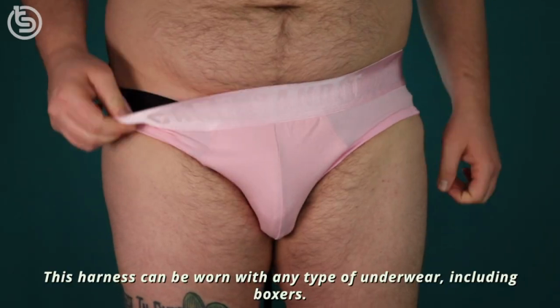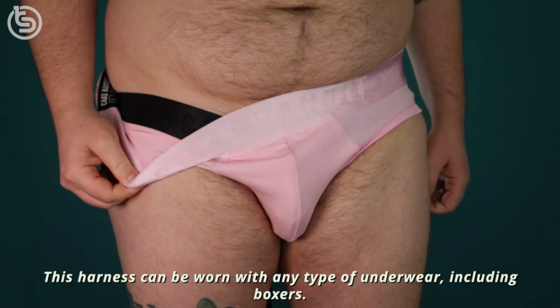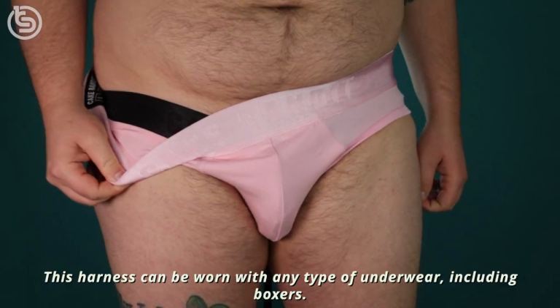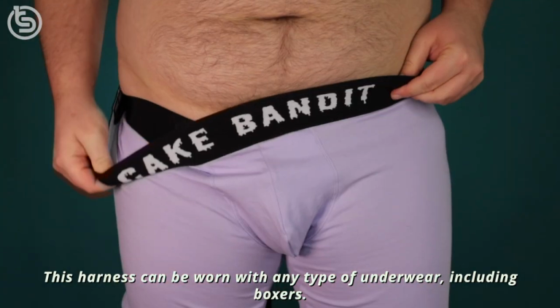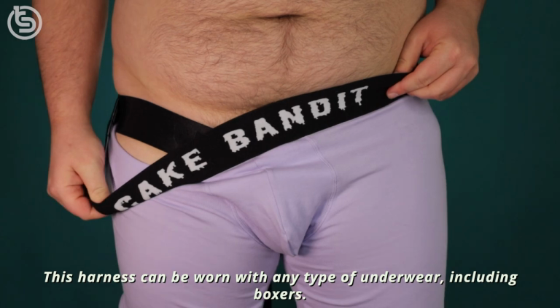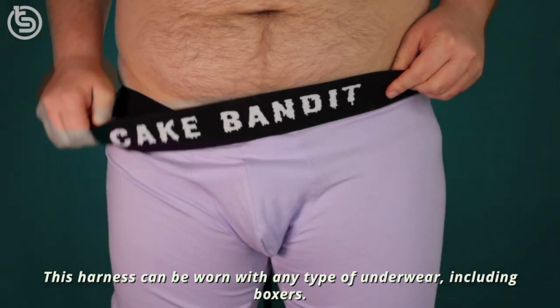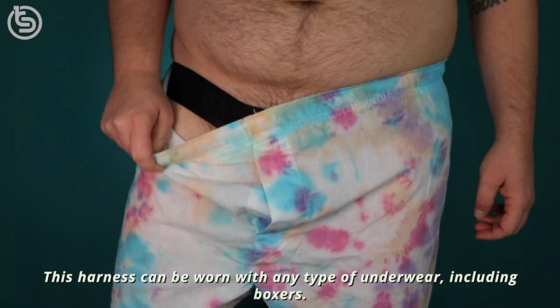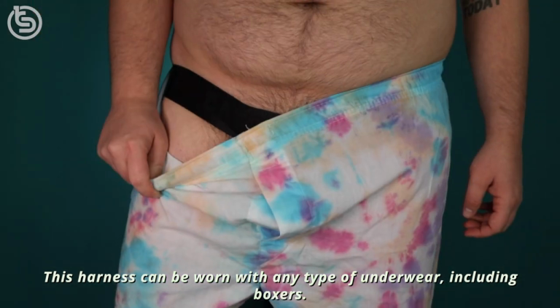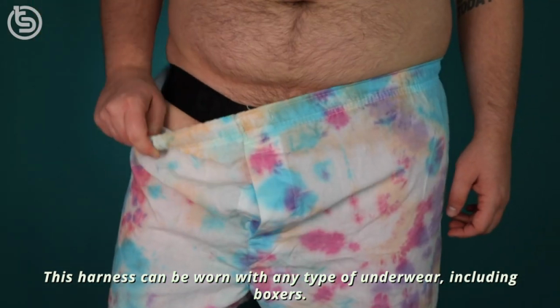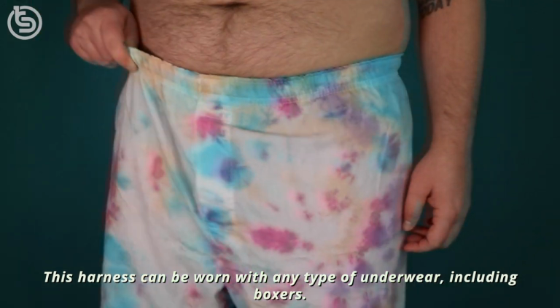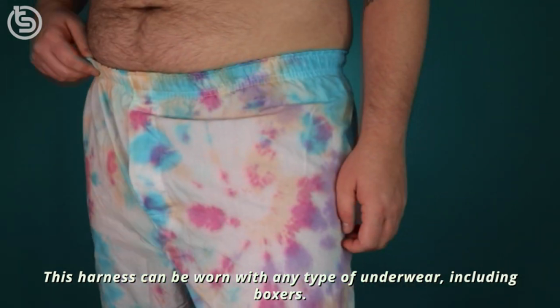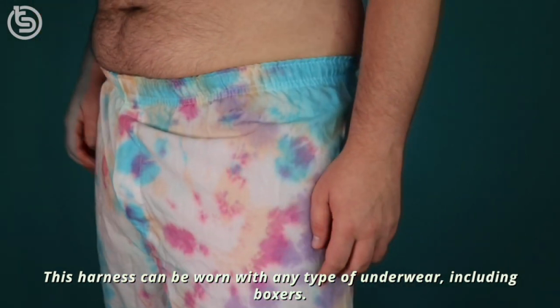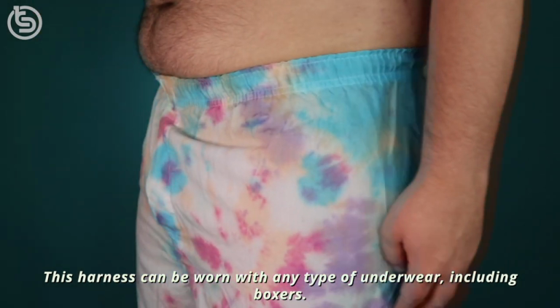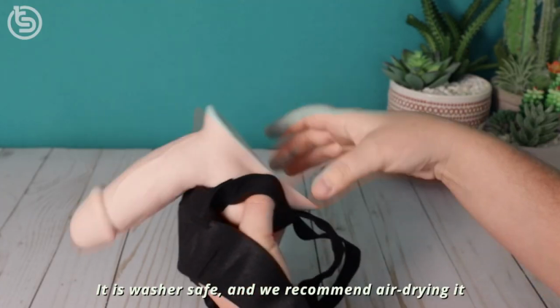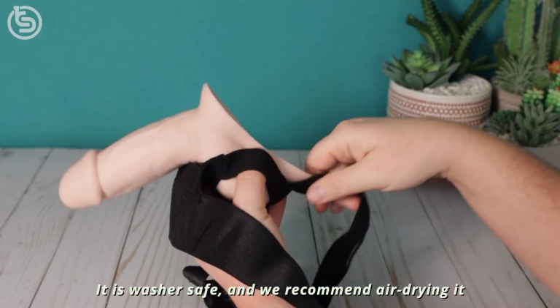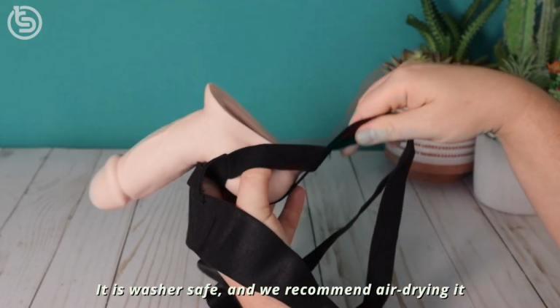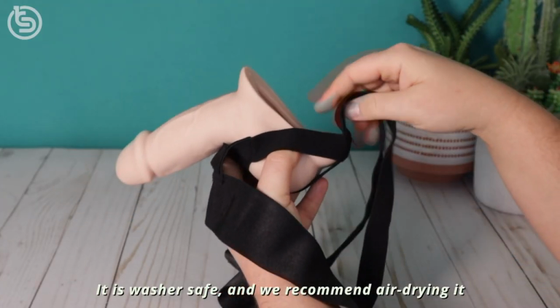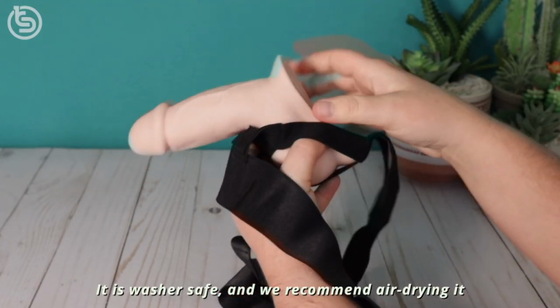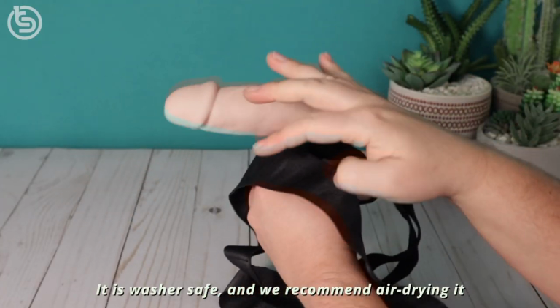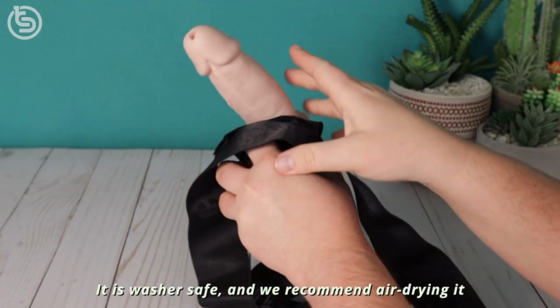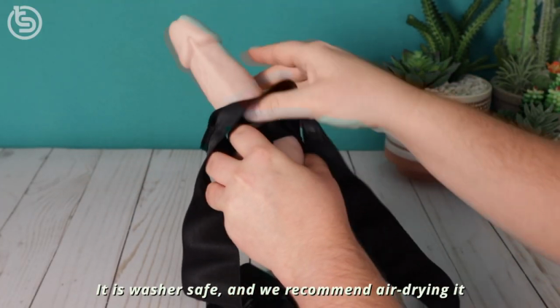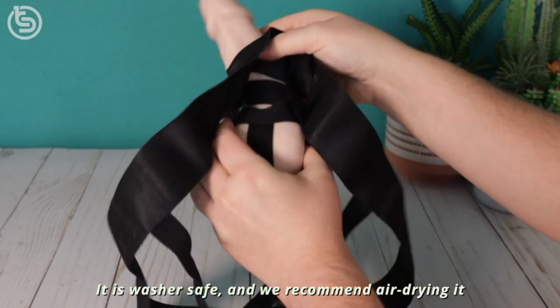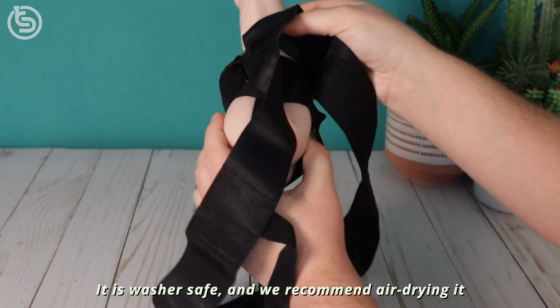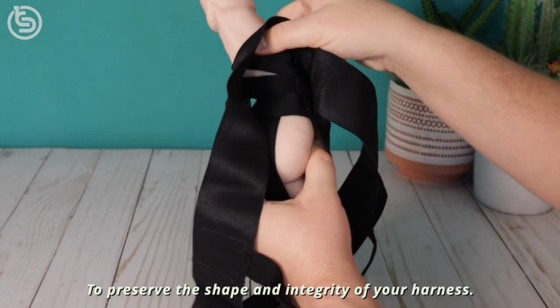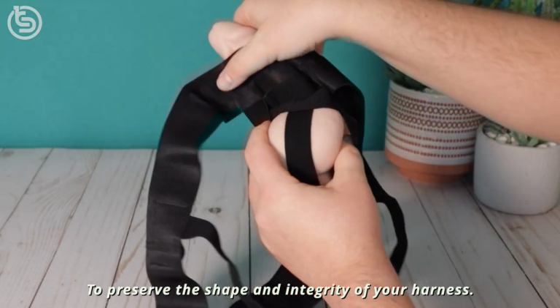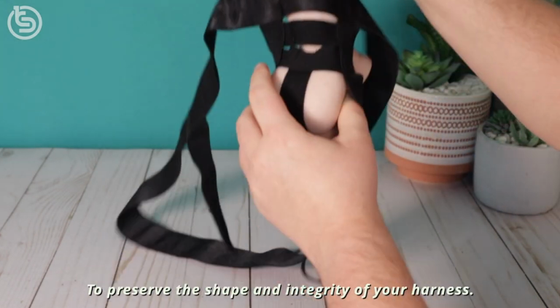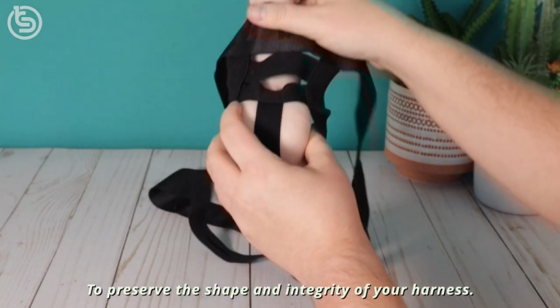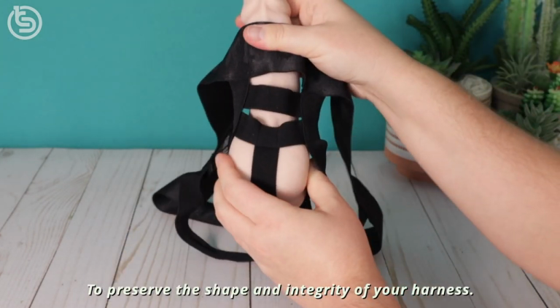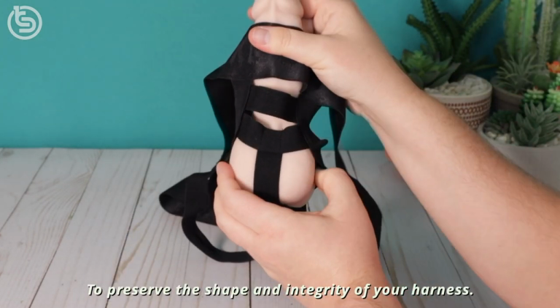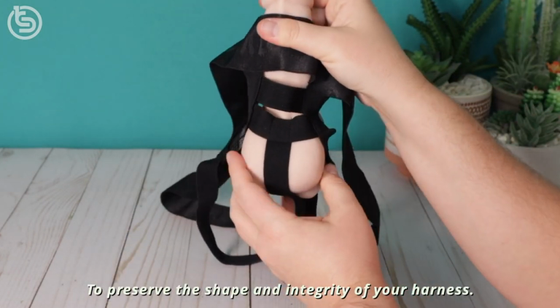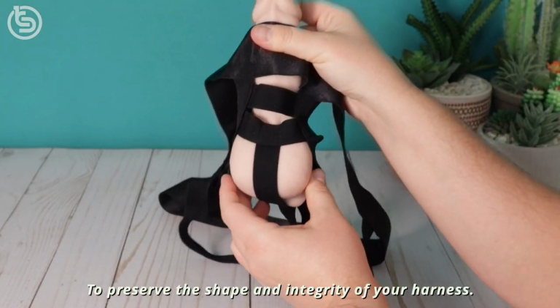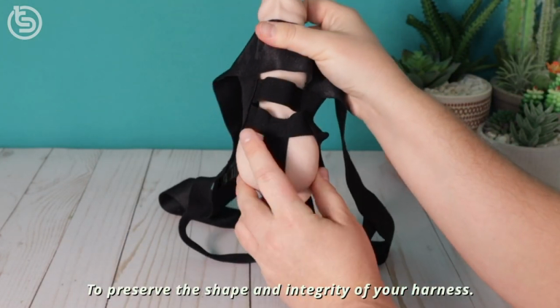This harness can be worn with any type of underwear including boxers. It is washer safe and we recommend air drying it to preserve the shape and integrity of your harness.